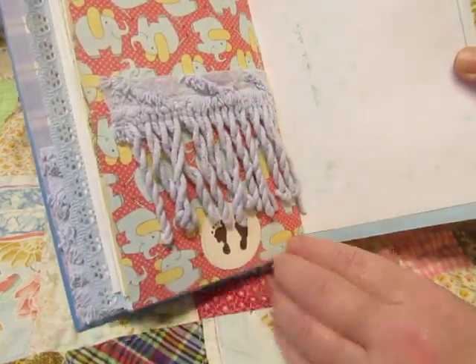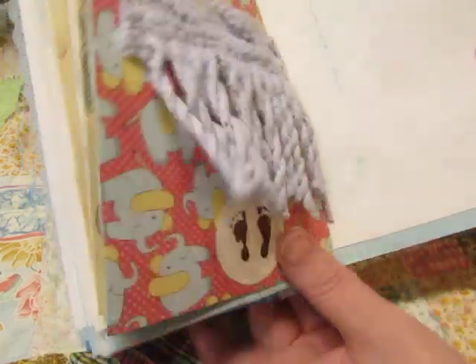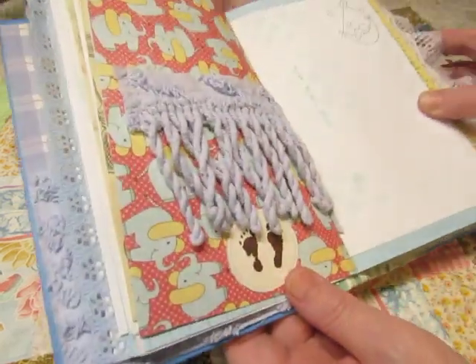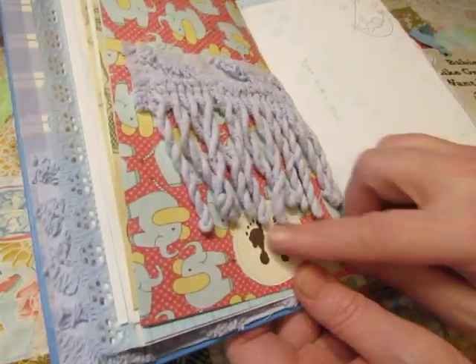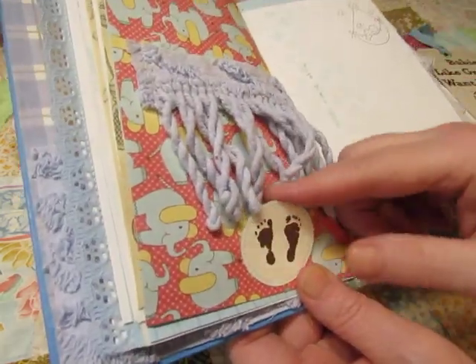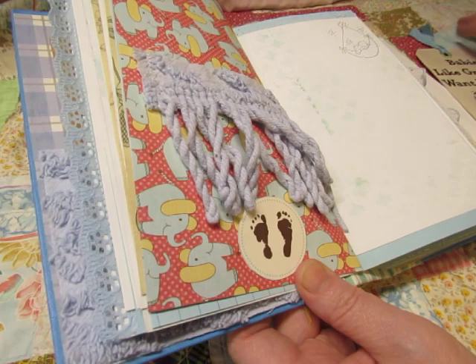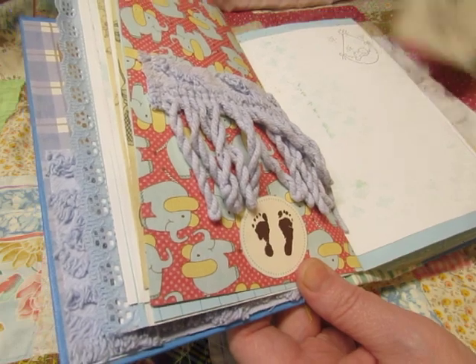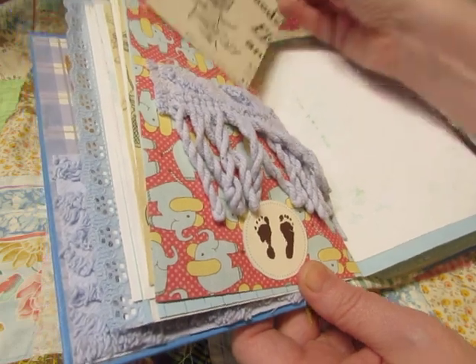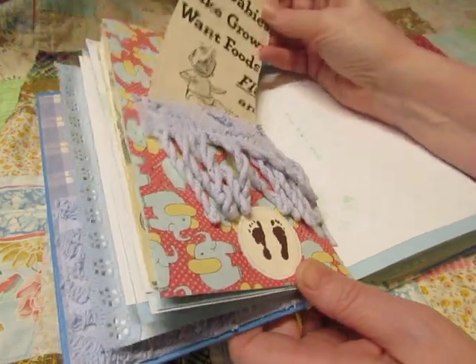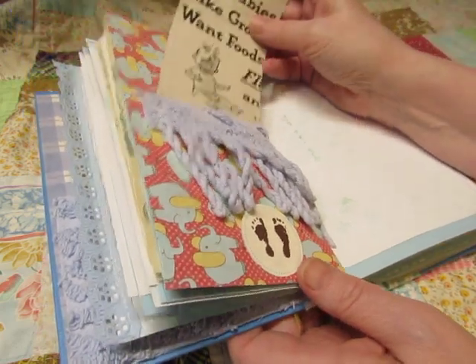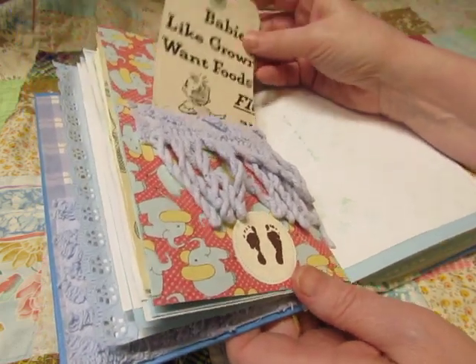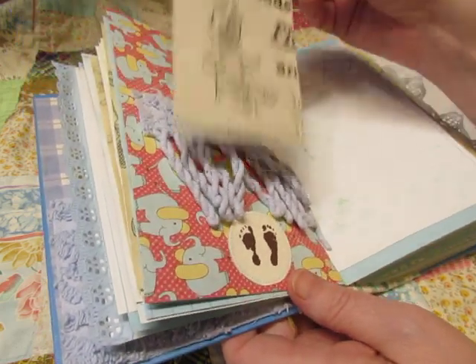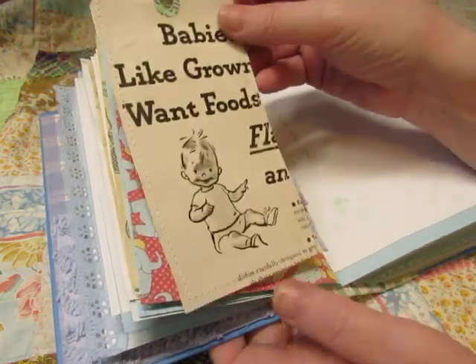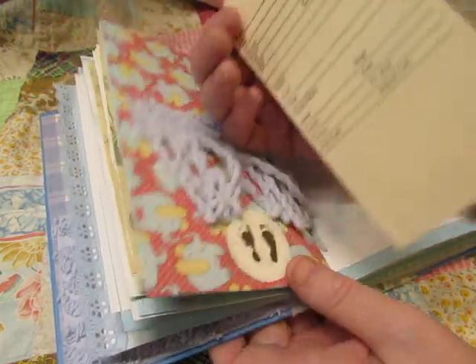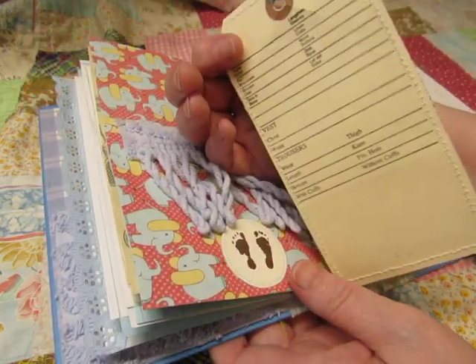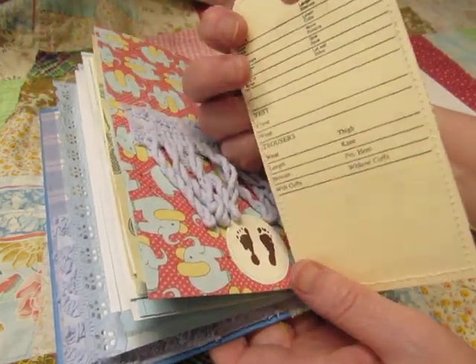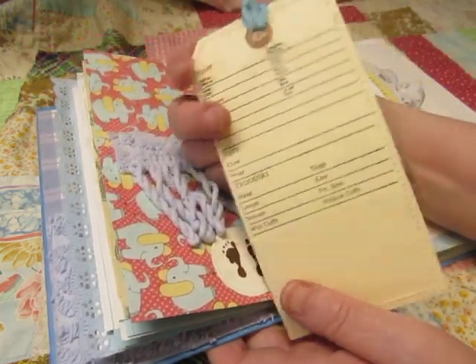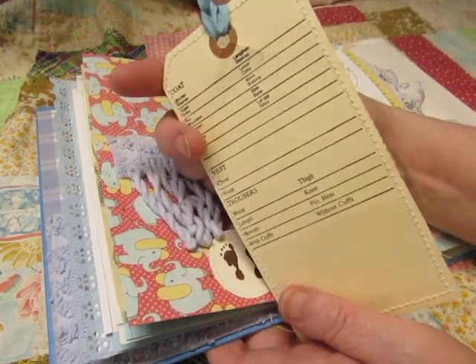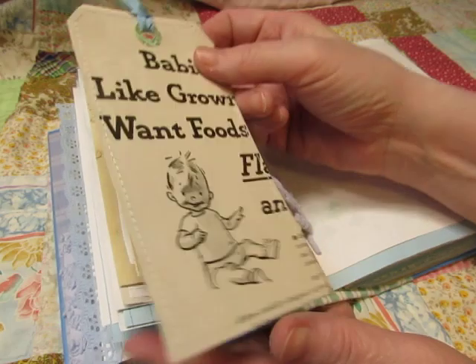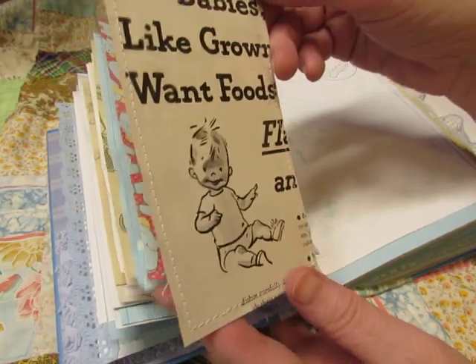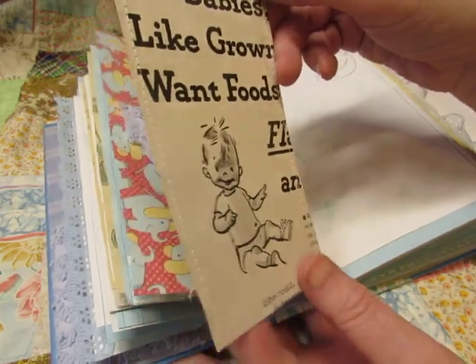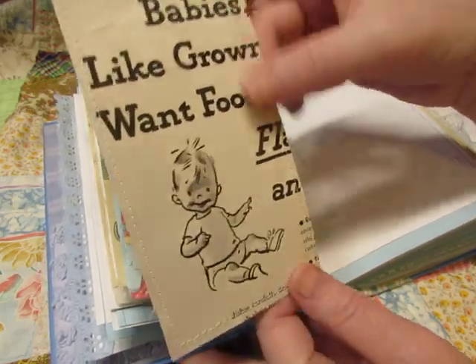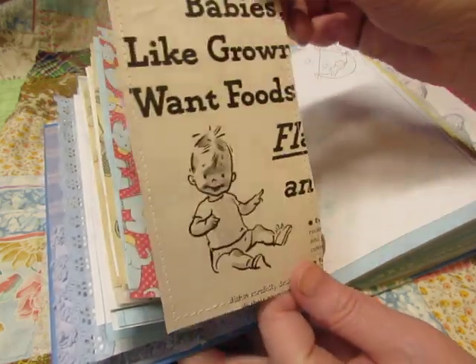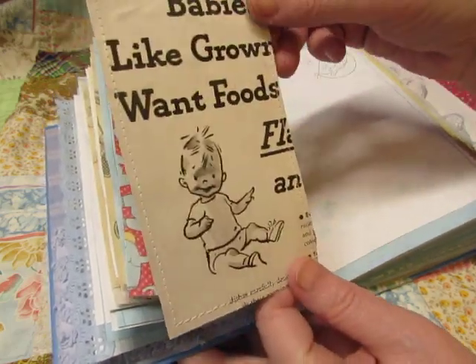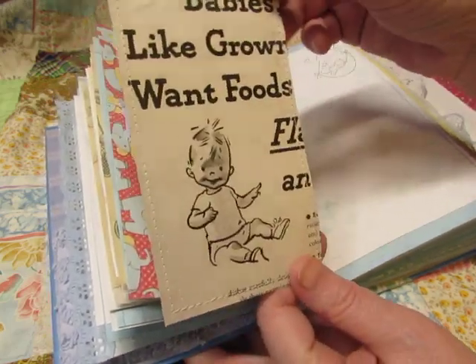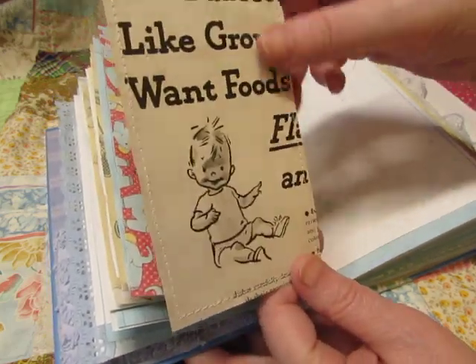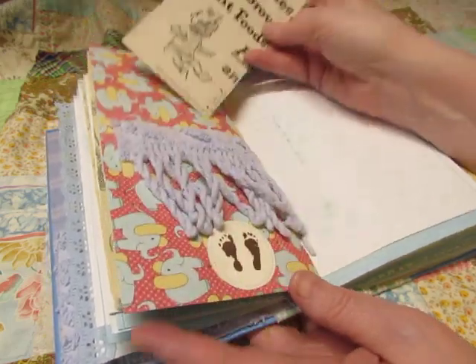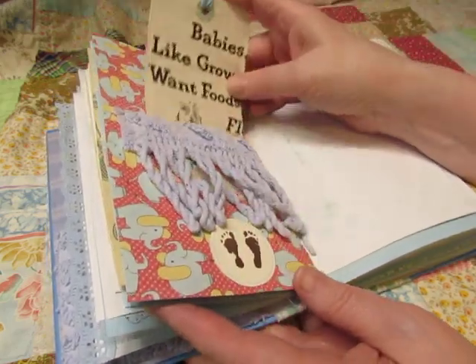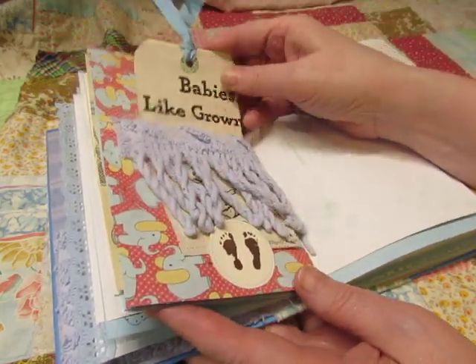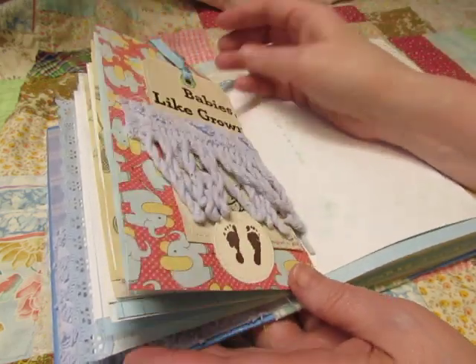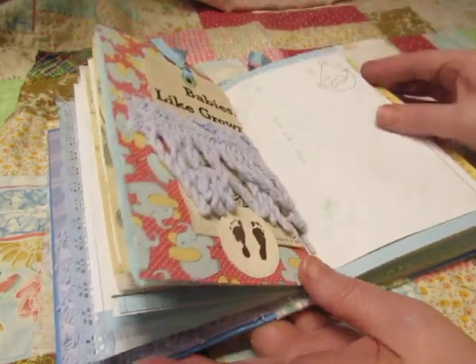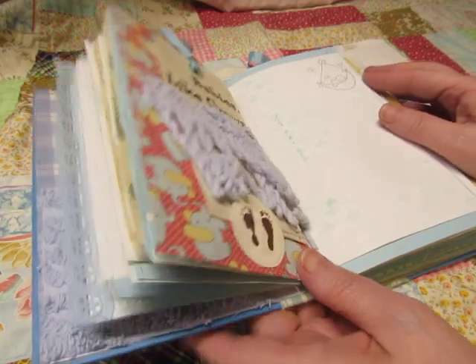And there's a little baby footprints that serves as the stopper. And this is a tag — it's an alterations tag, and I stitched a piece of vintage advertisement on it.